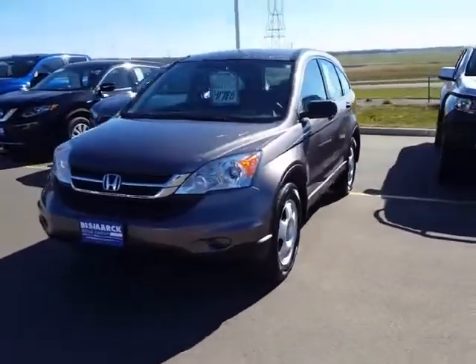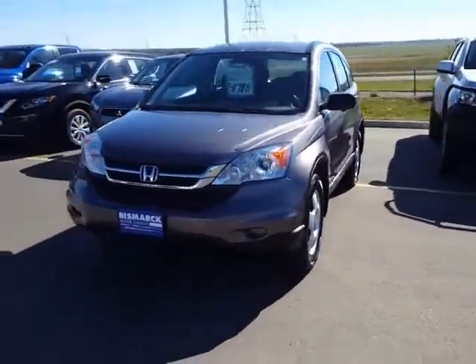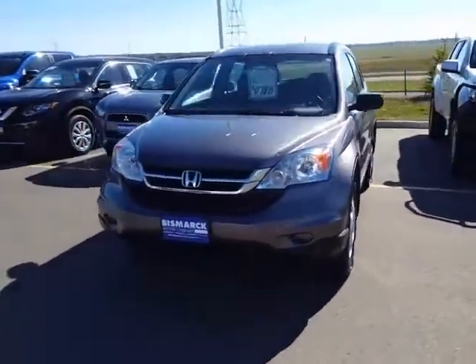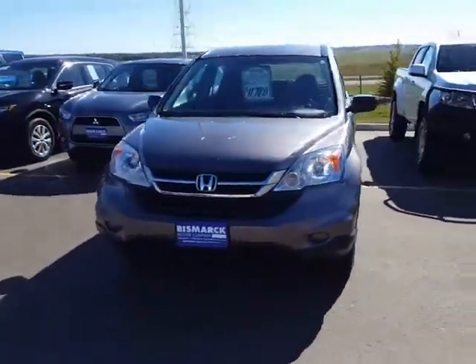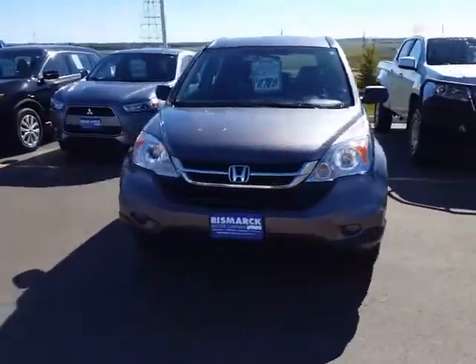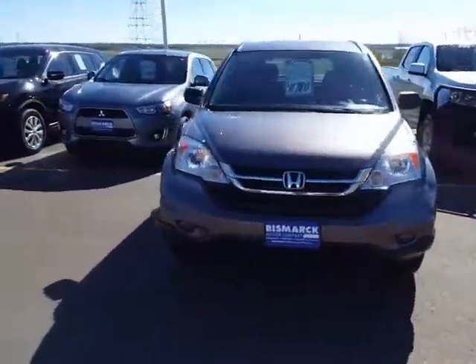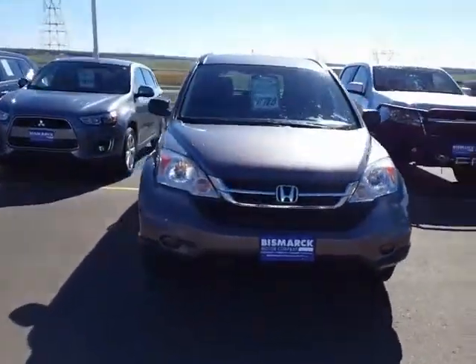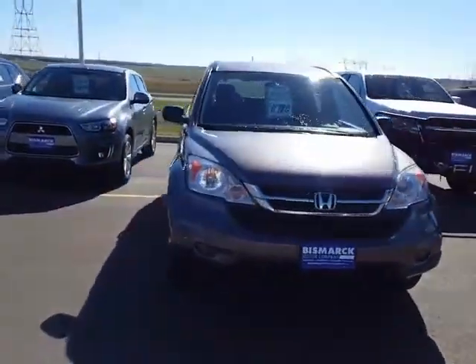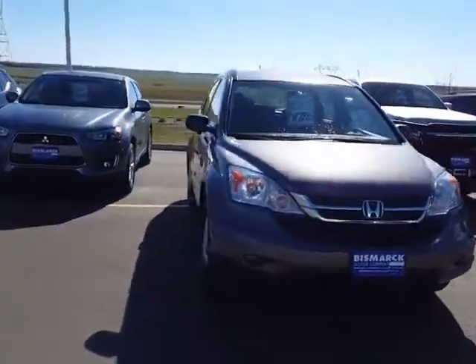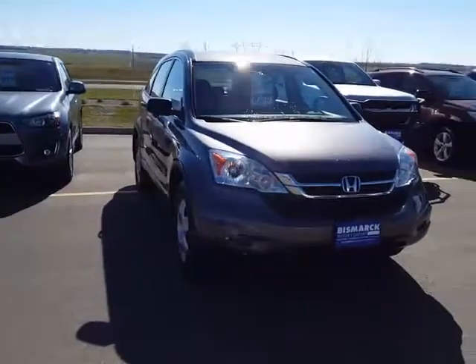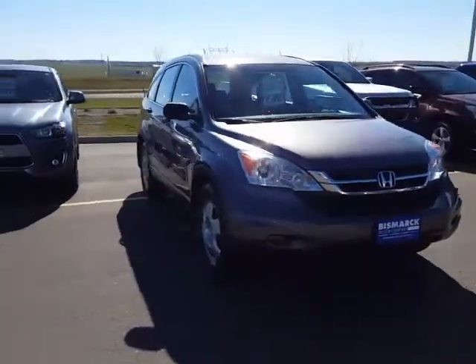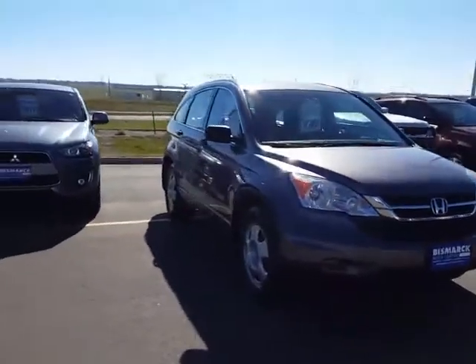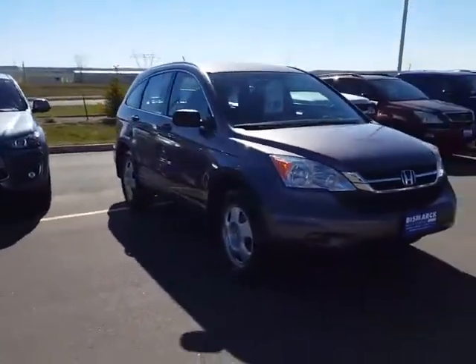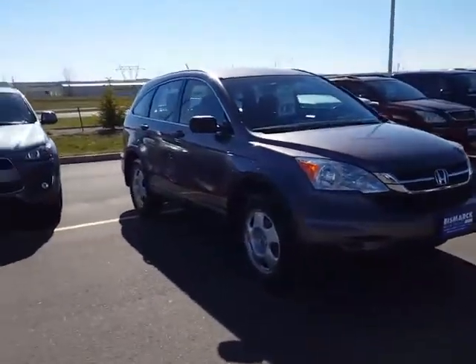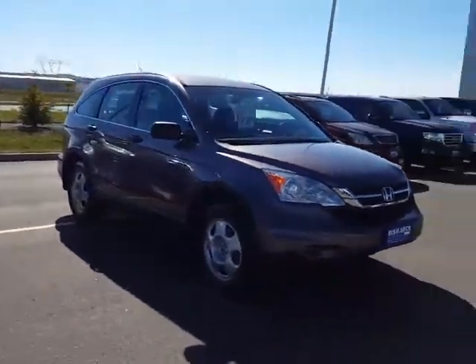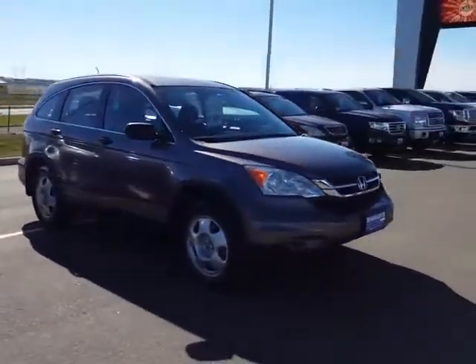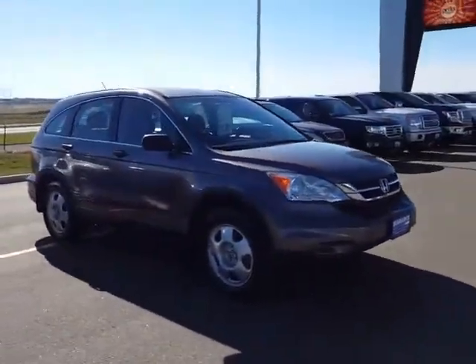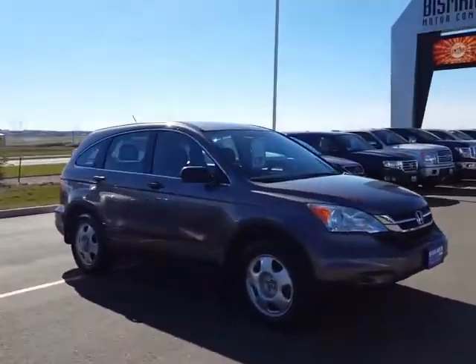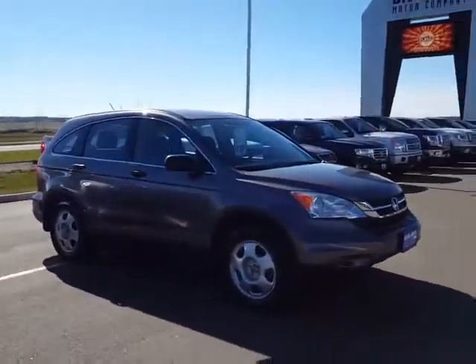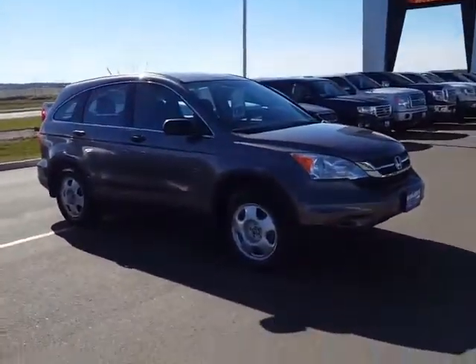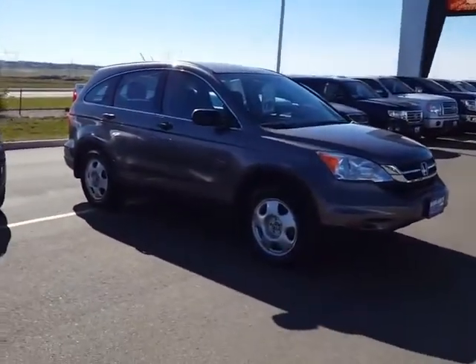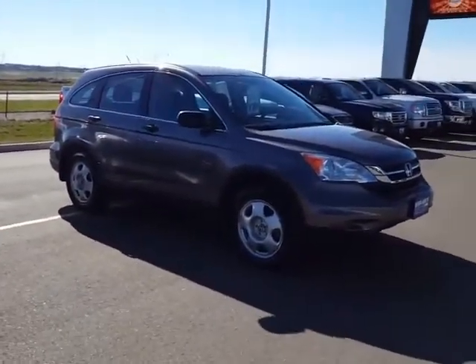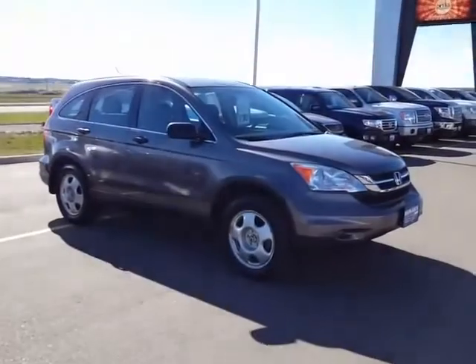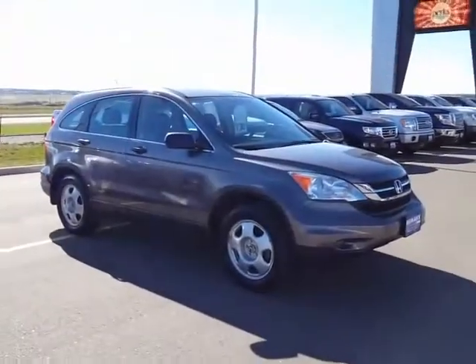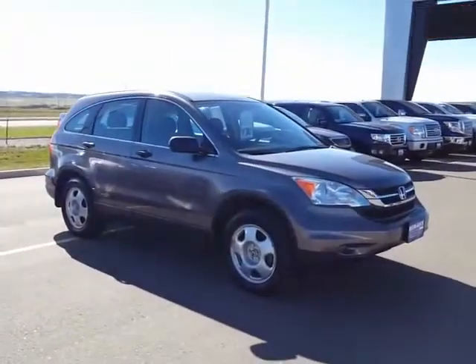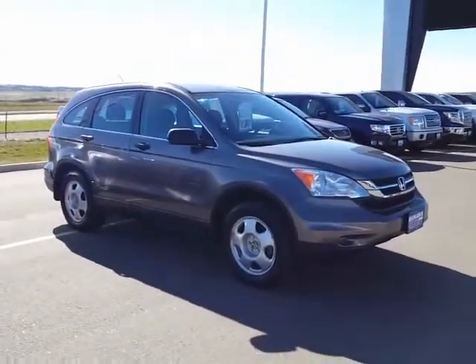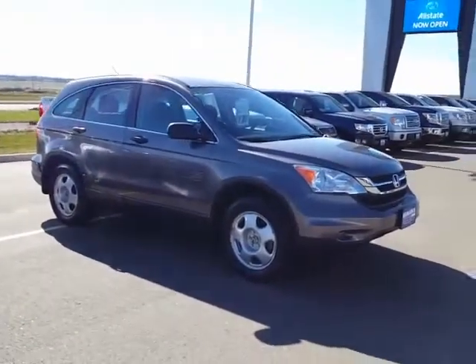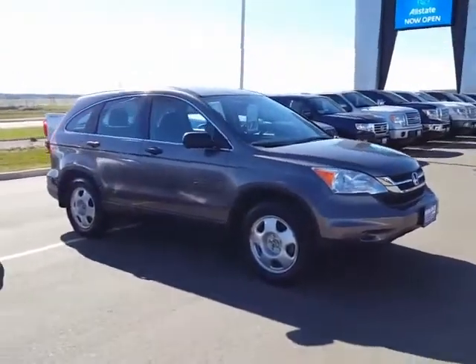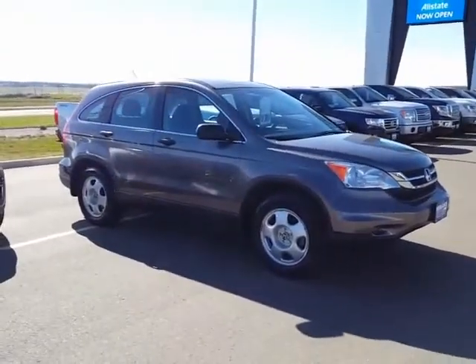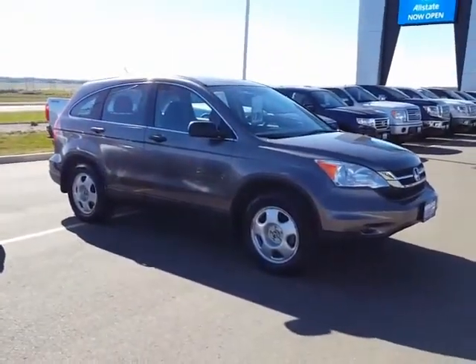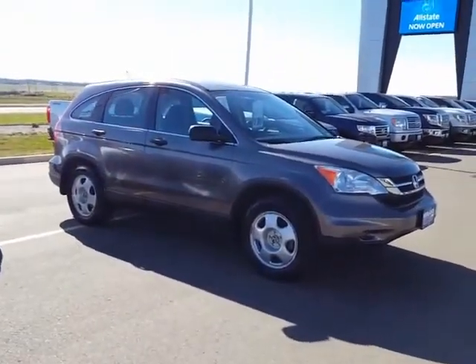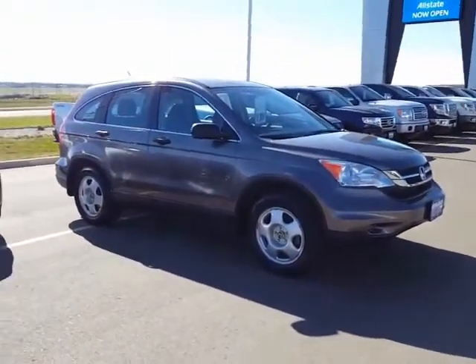We don't get a lot of CRVs traded in because people who own them tend to keep them. So this 2010 CRV LX has just under 56,000 miles and our best price on it is $11,988.